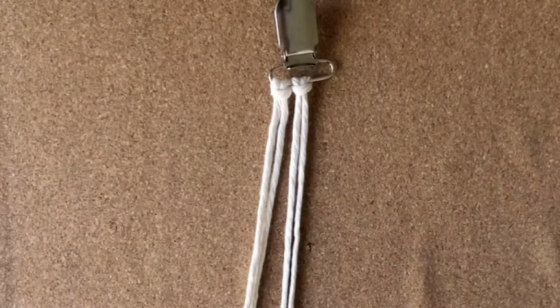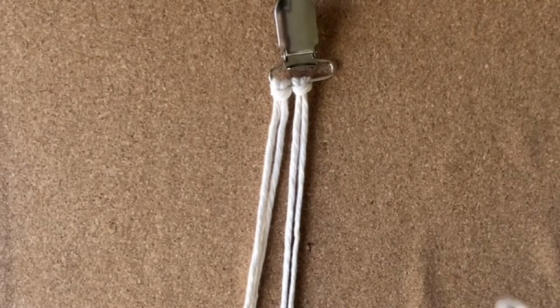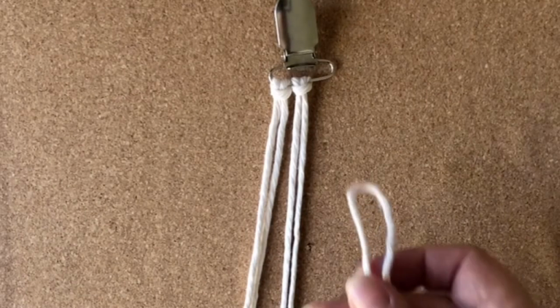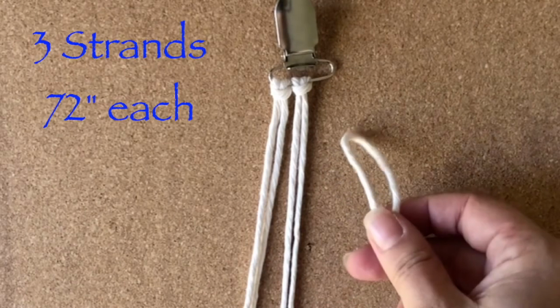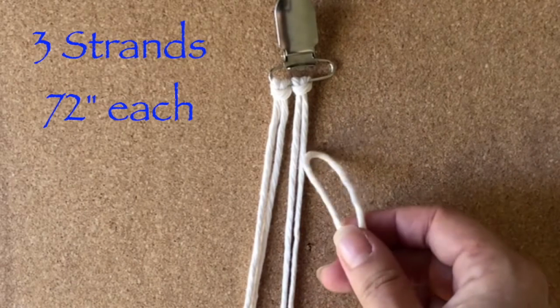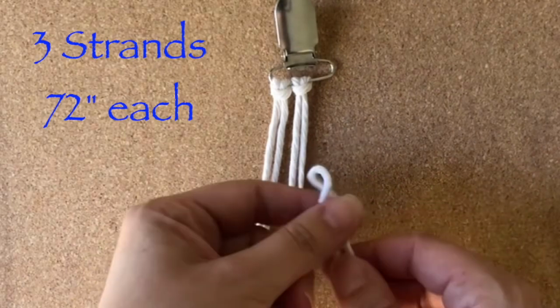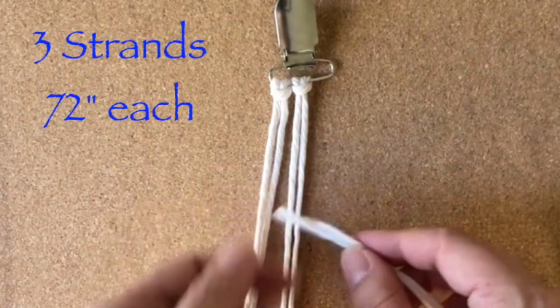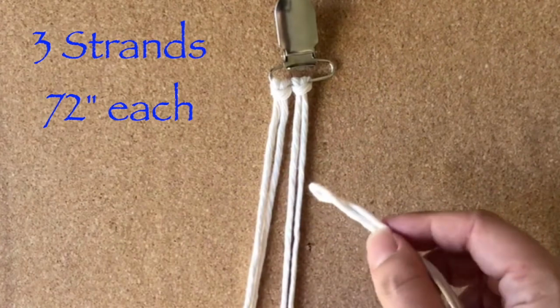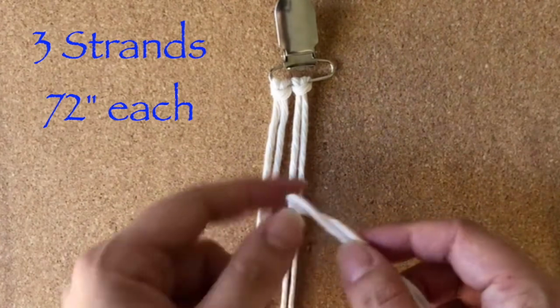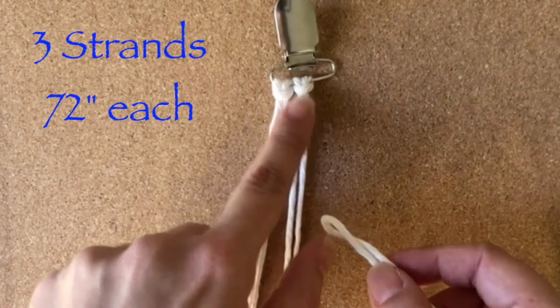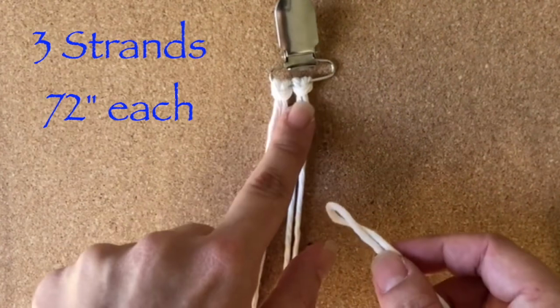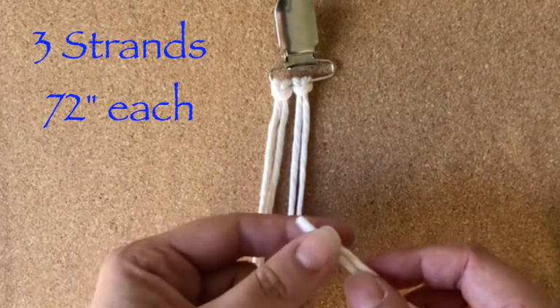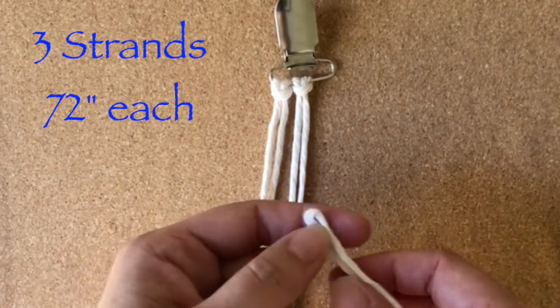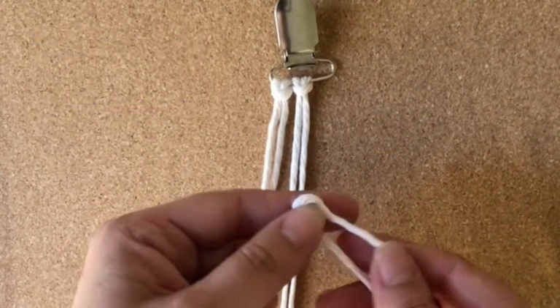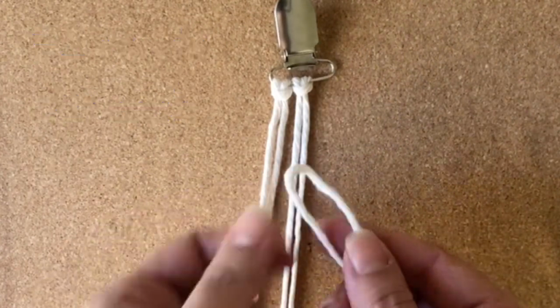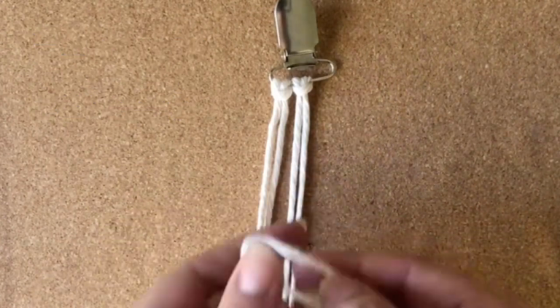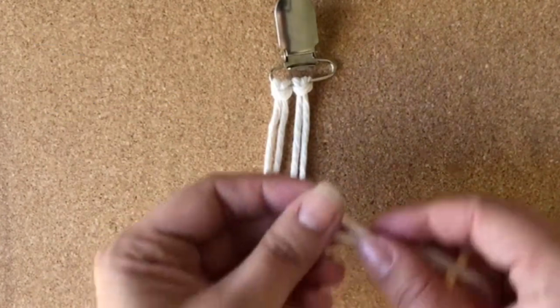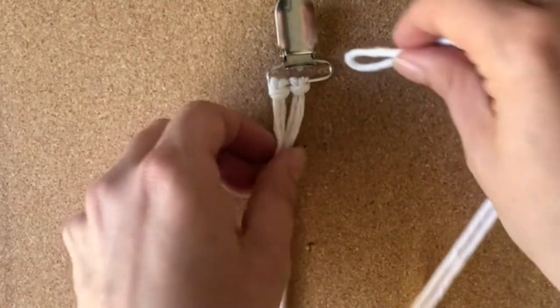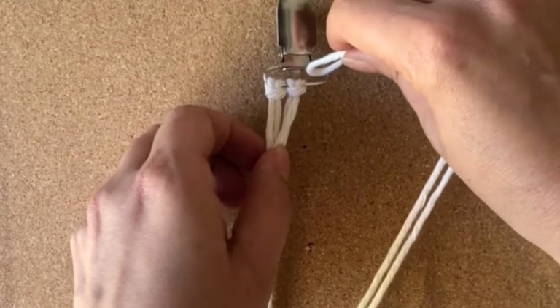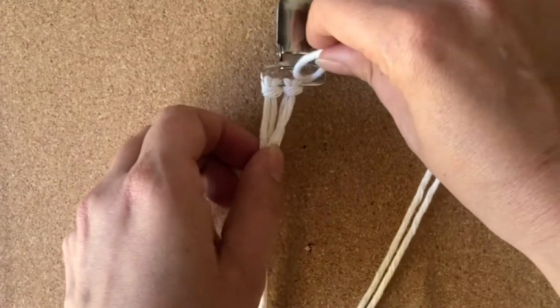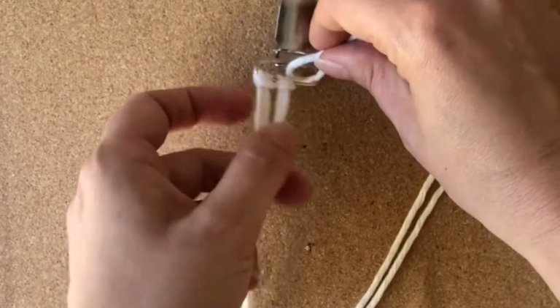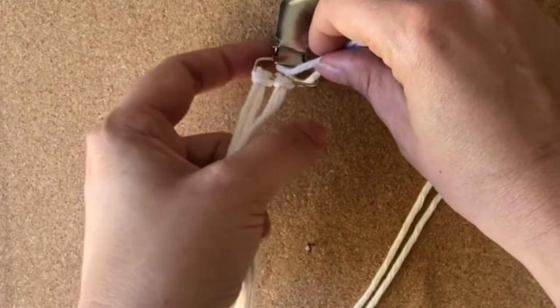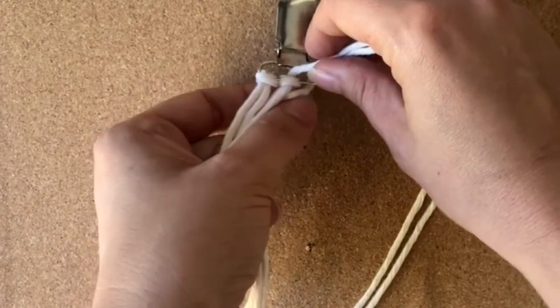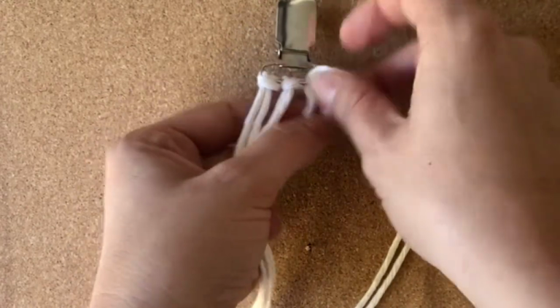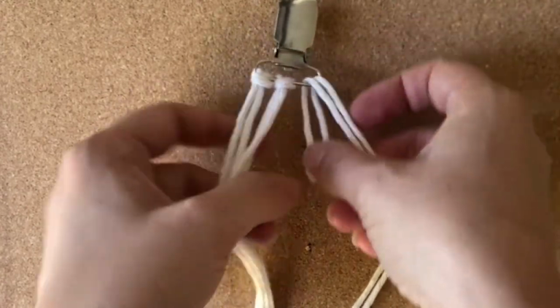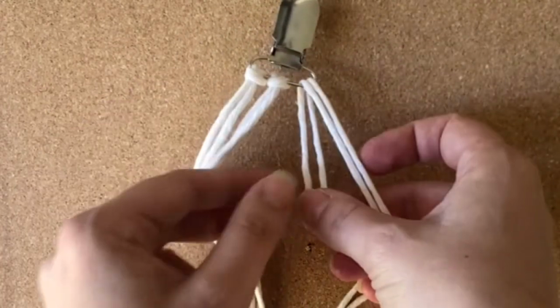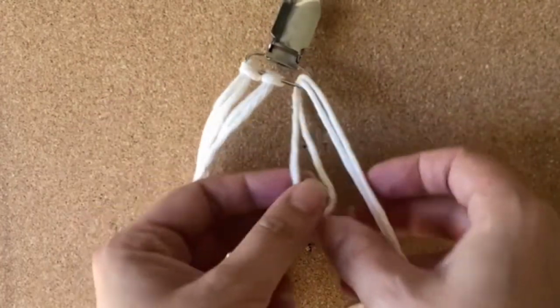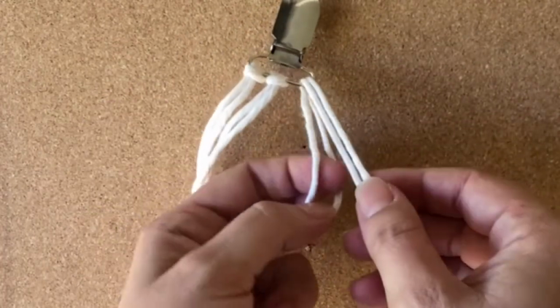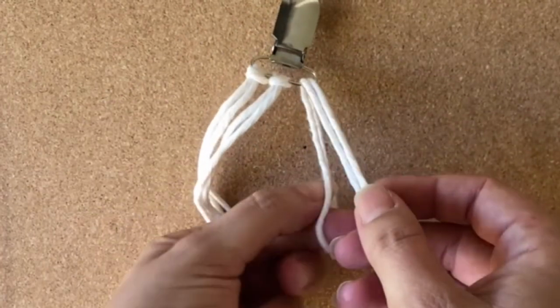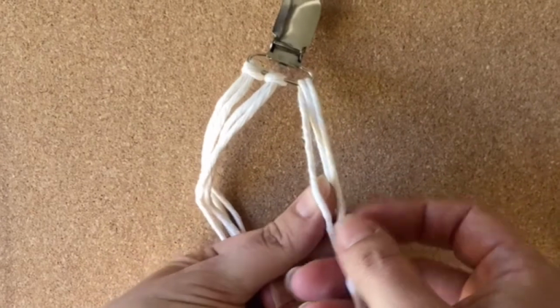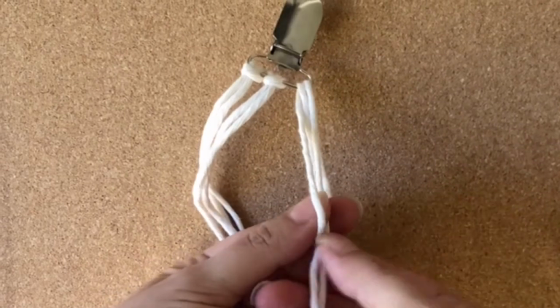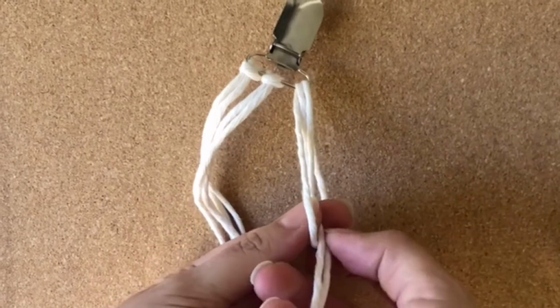You're going to start with three strands that are 72 inches each and we're going to attach them using the lark's head. So you're going to find the center, put it through, and then pull that through.